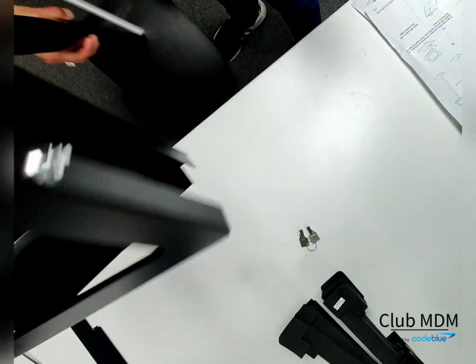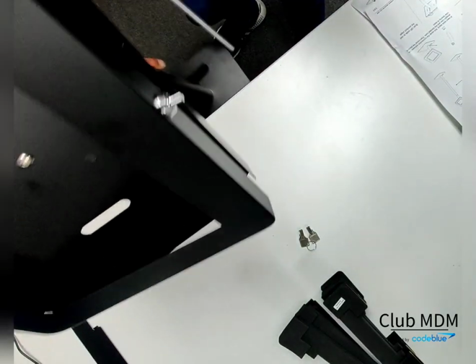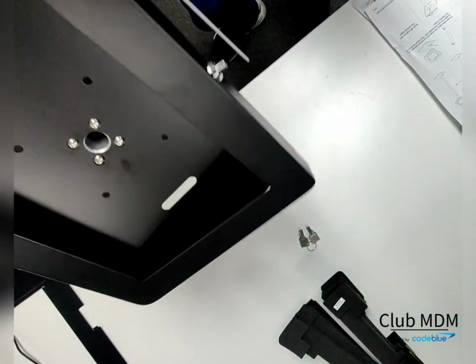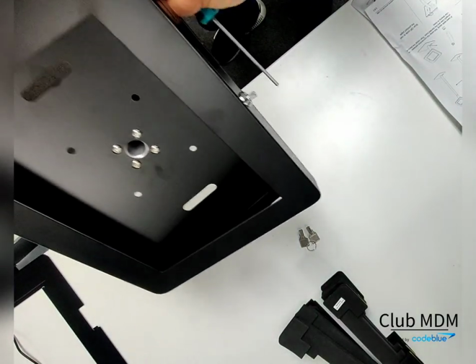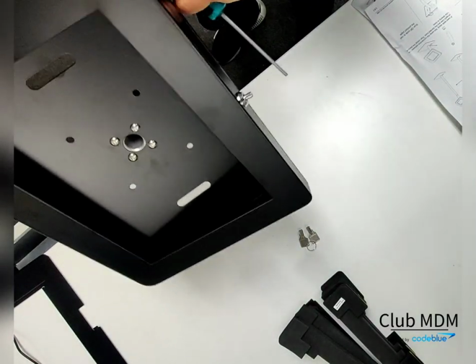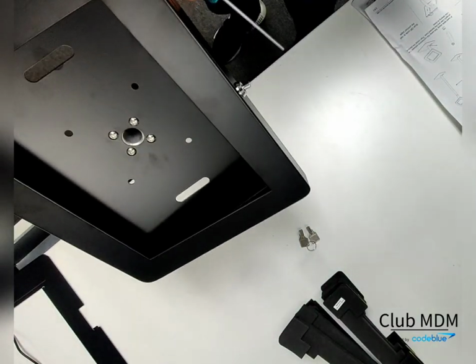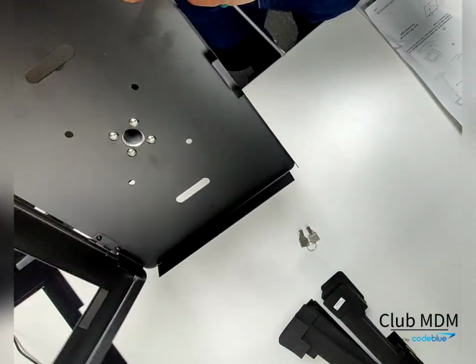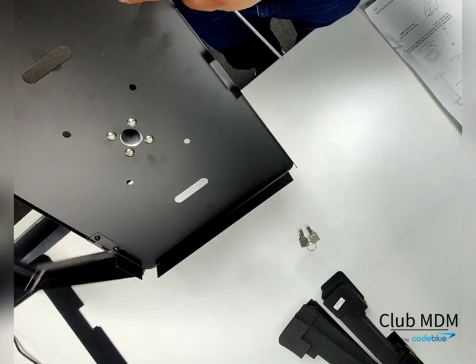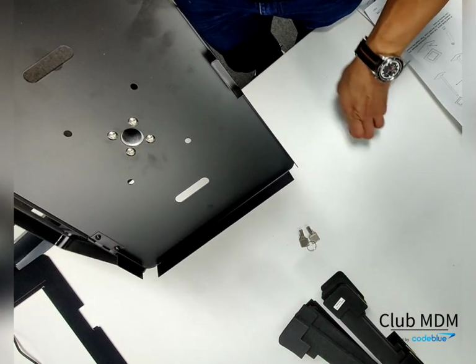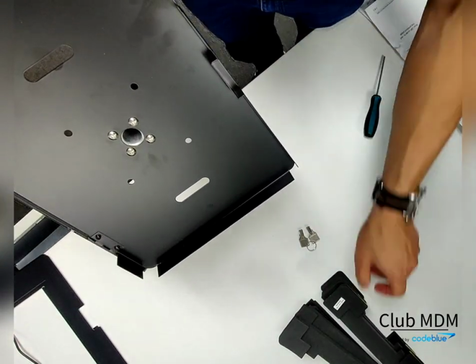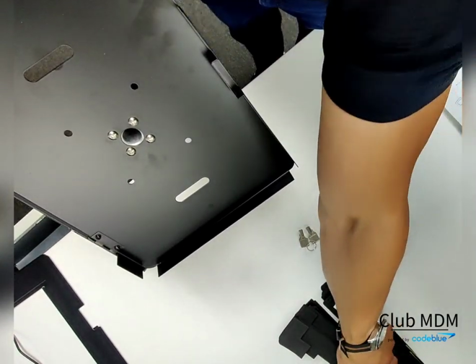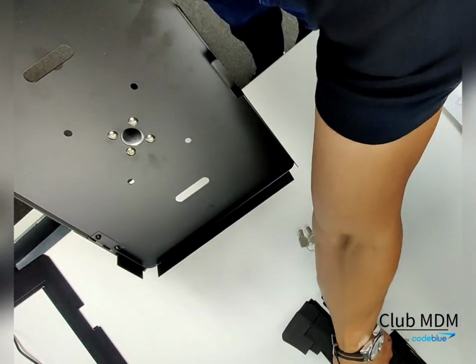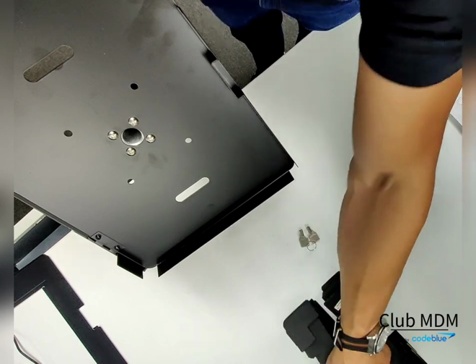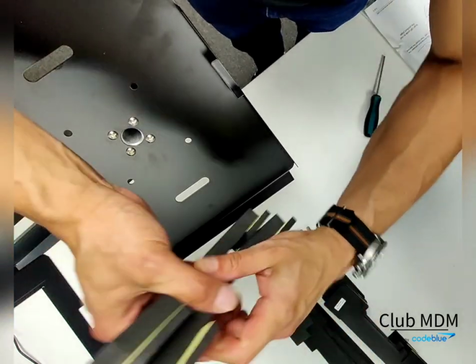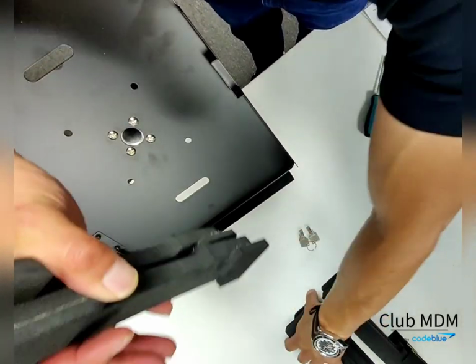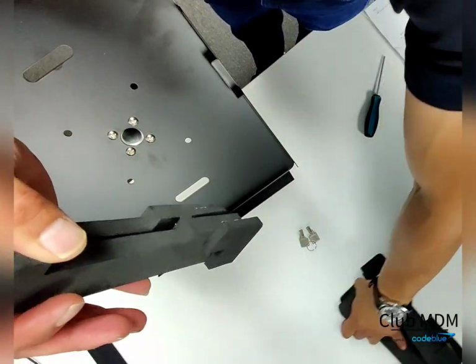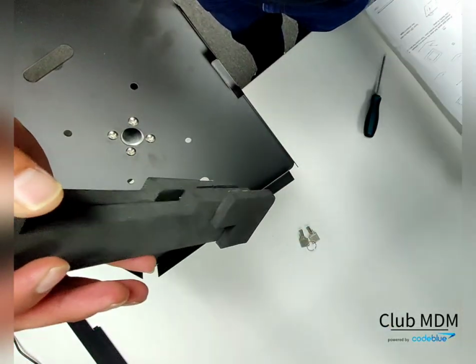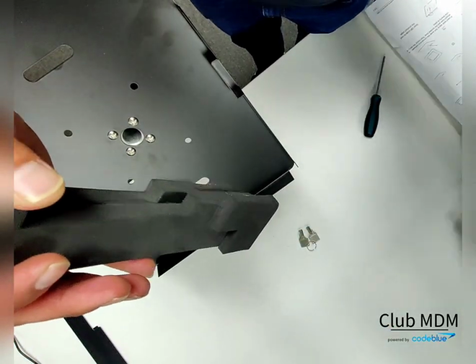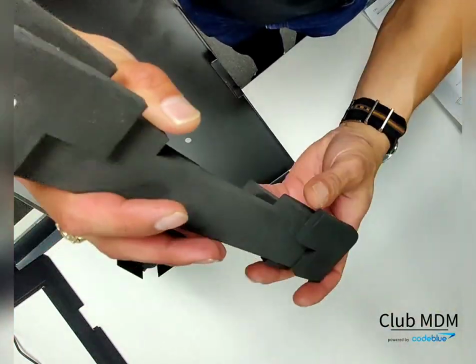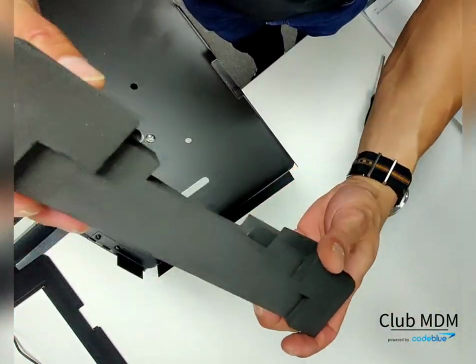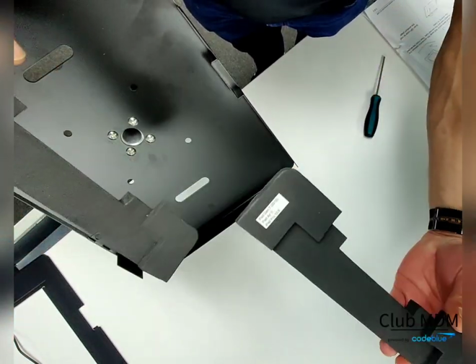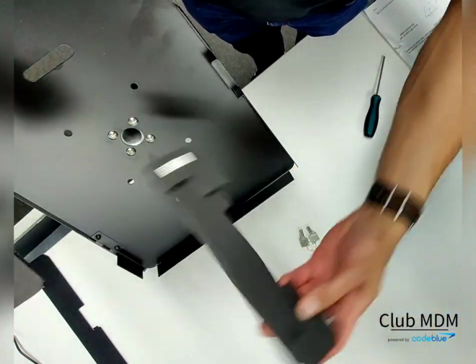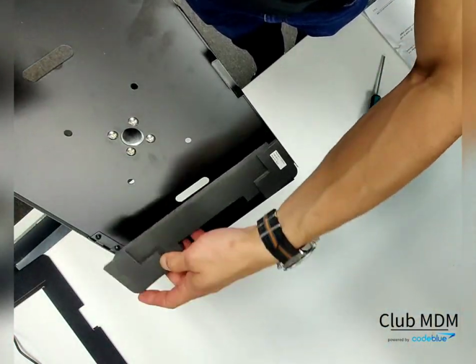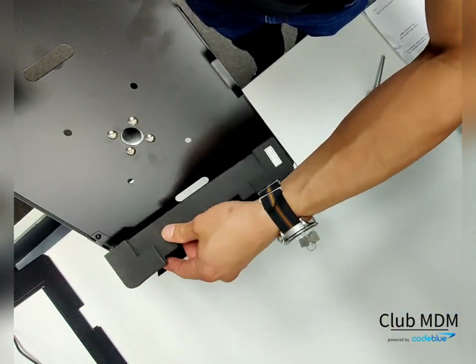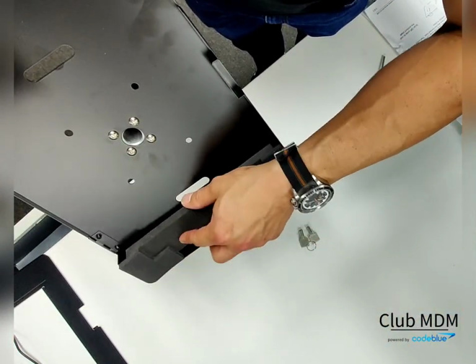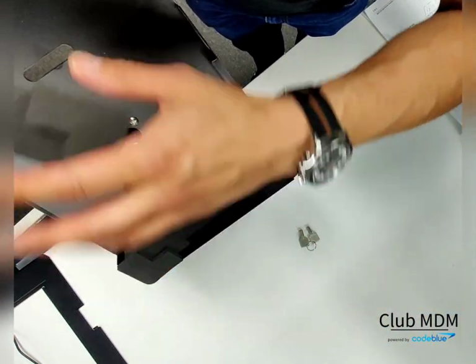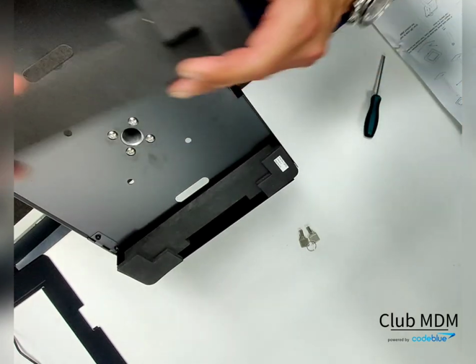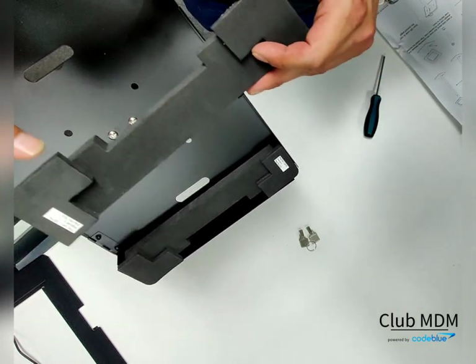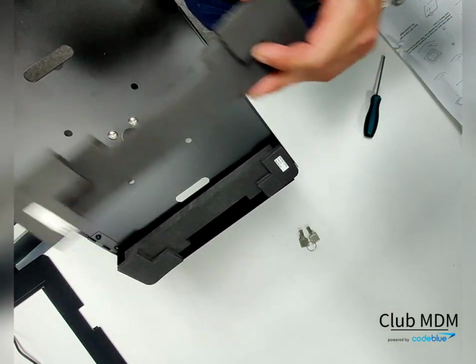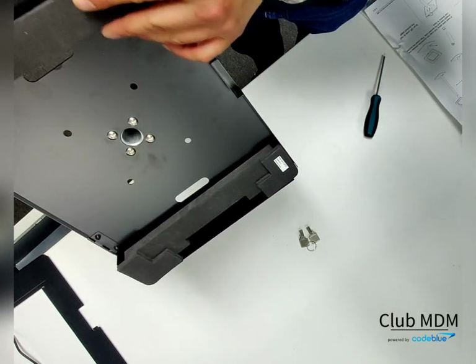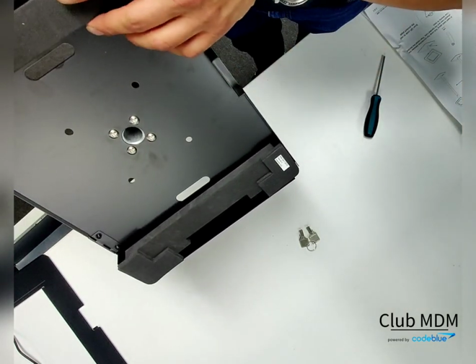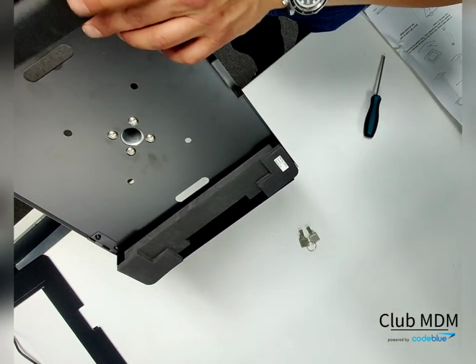Your Displays to Go kit will come with various pieces of foam for different sizes of tablets. You're going to grab the 10.2 or 10.5 foams and insert them in the bottom and top of the case.